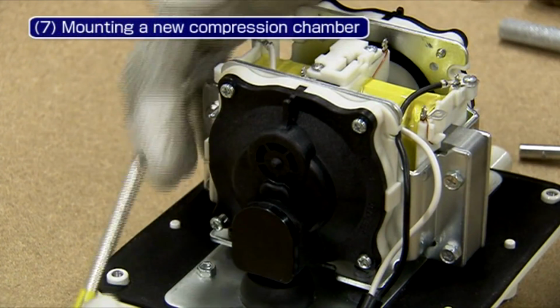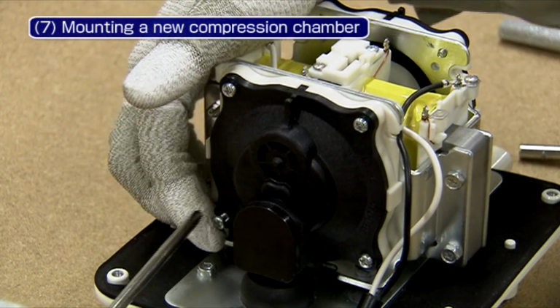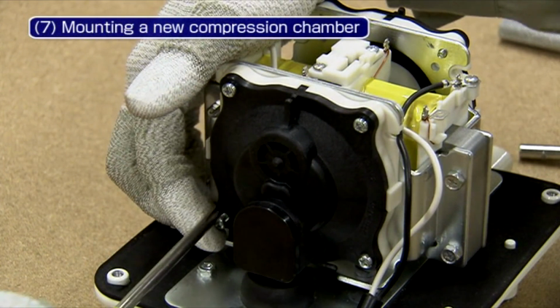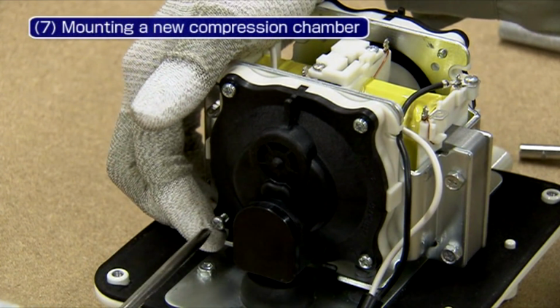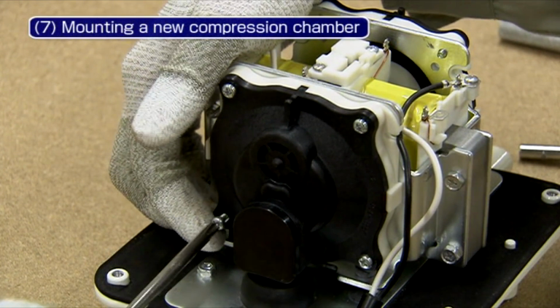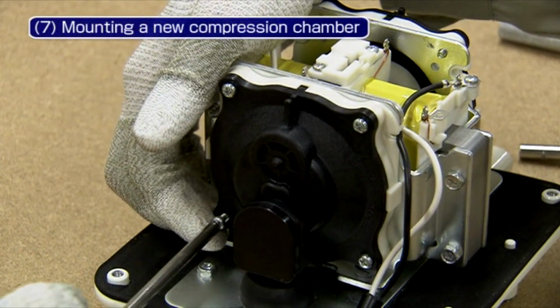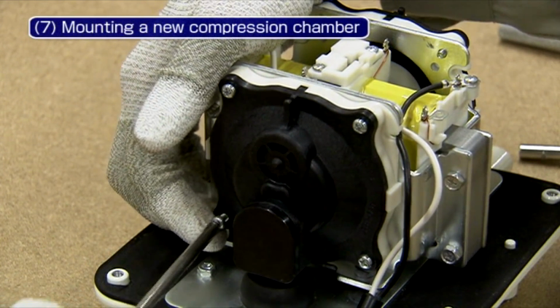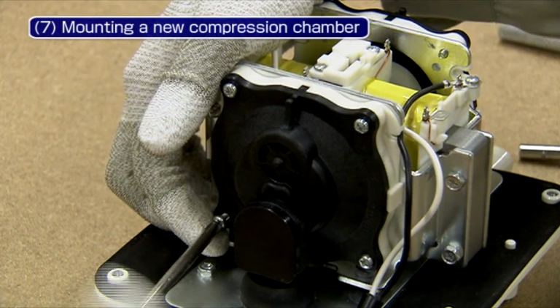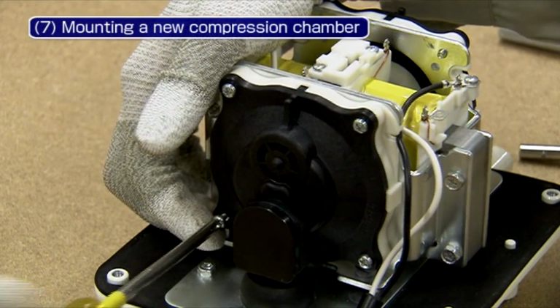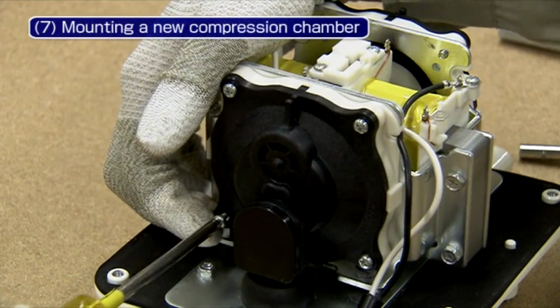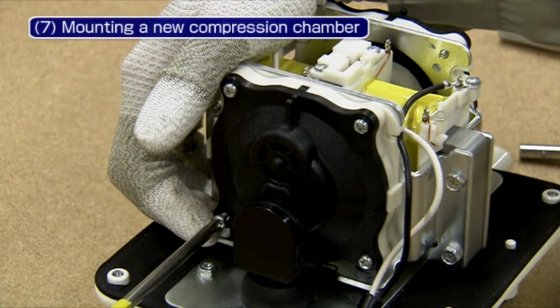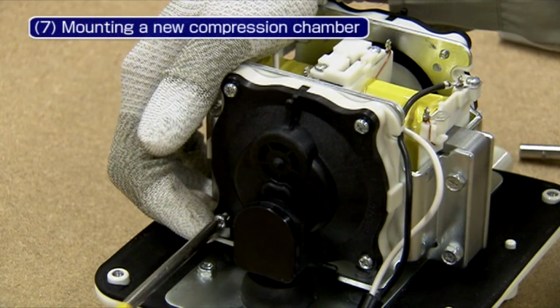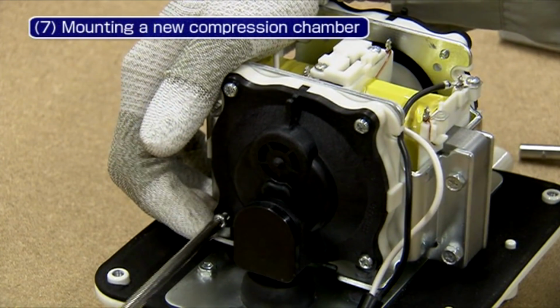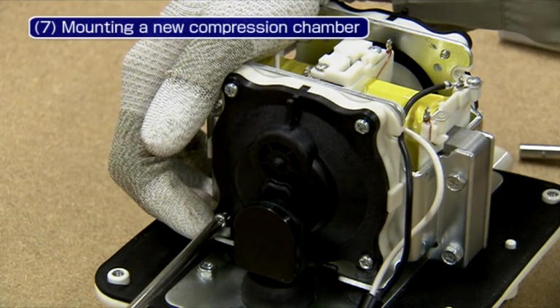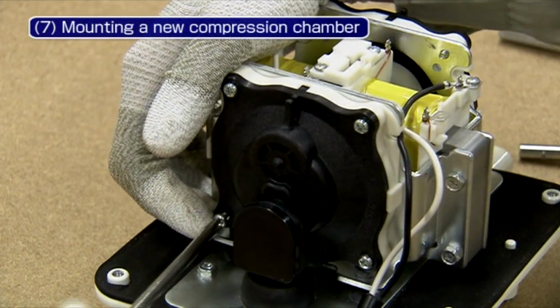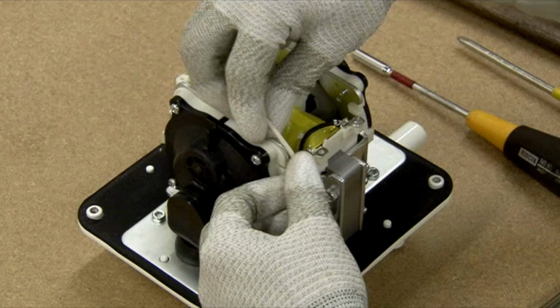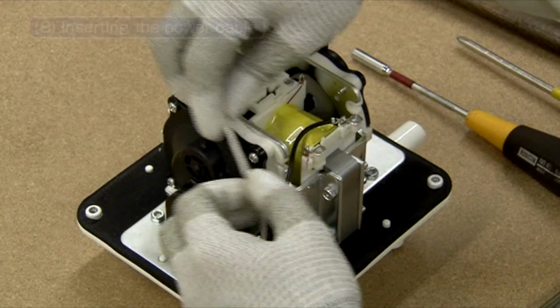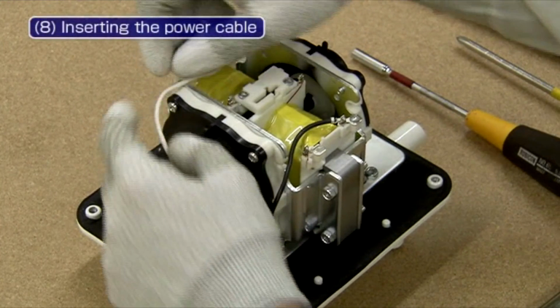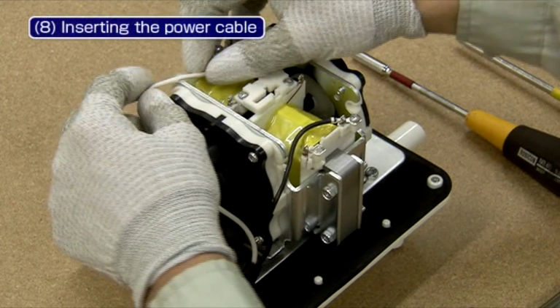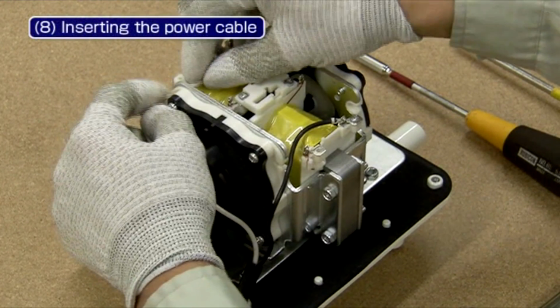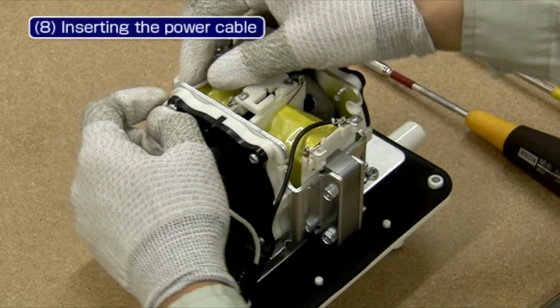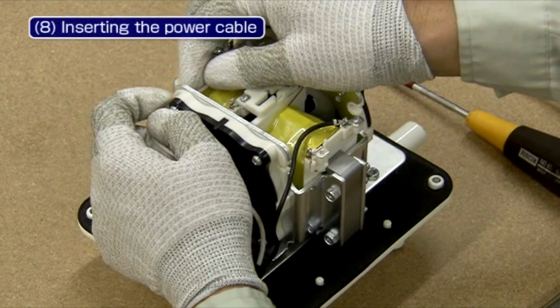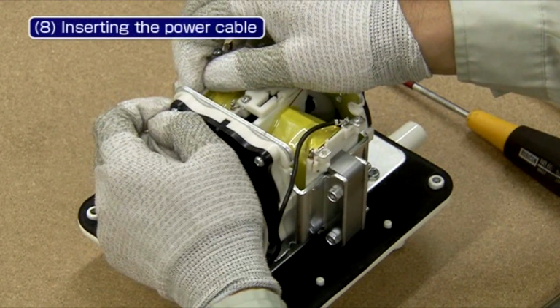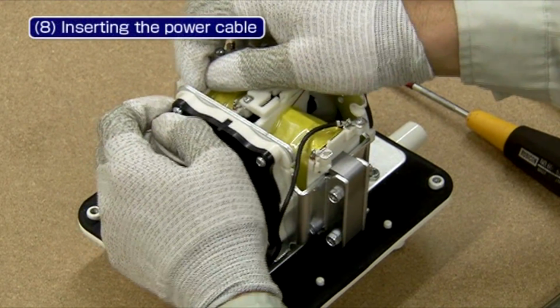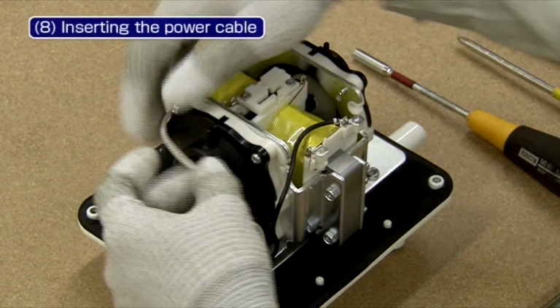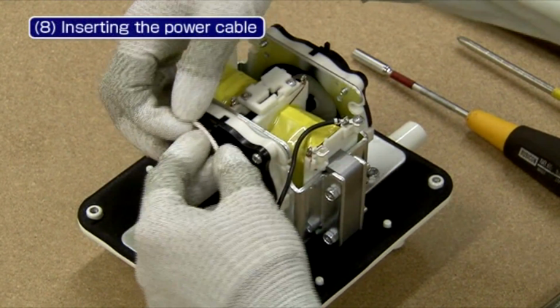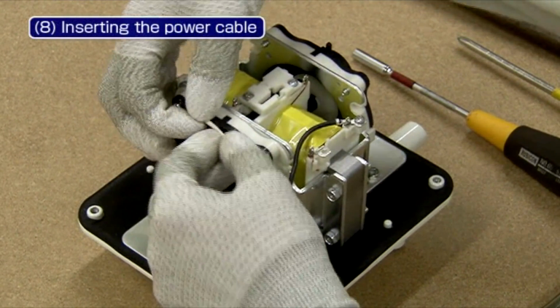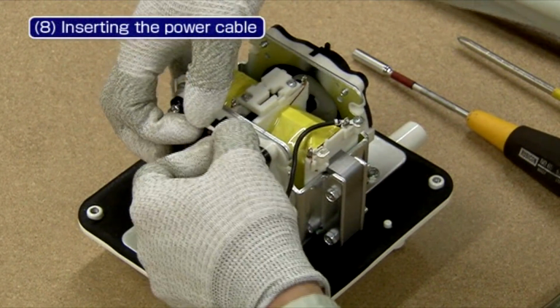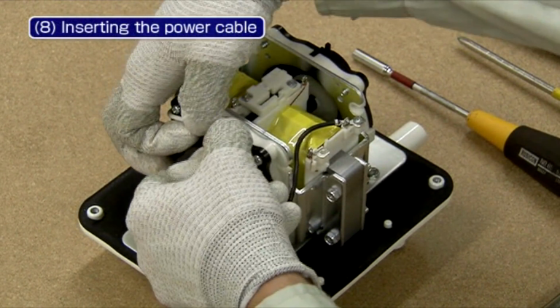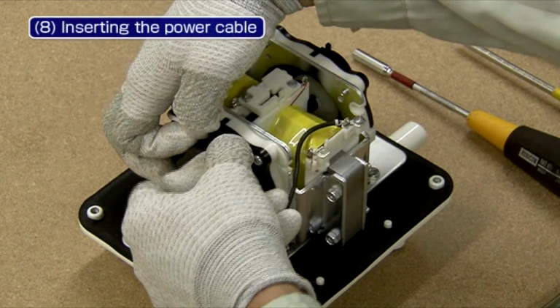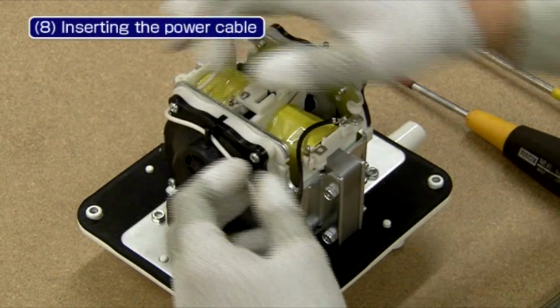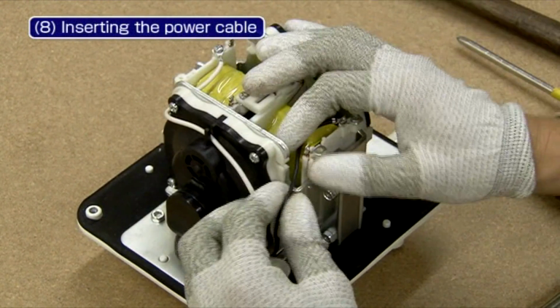Also, check if the oscillator rod is settled in the center. Place the power cable in the hooks where it has been placed before to avoid disconnection.